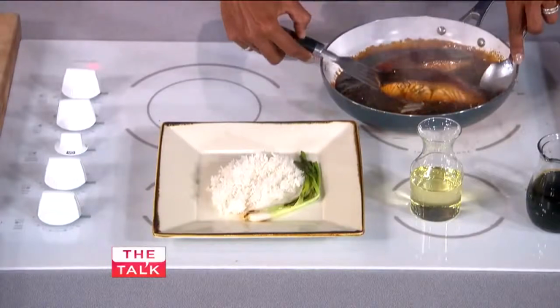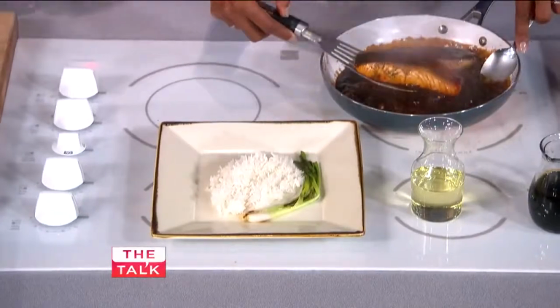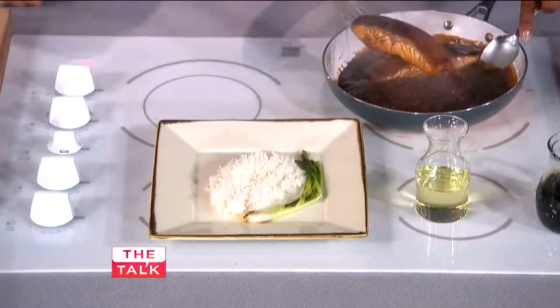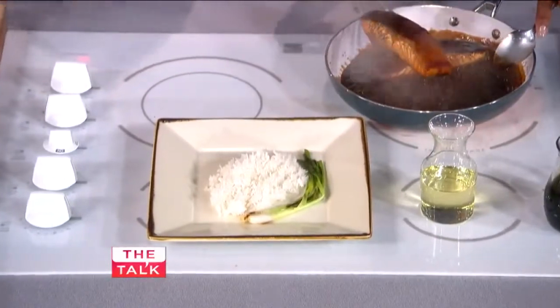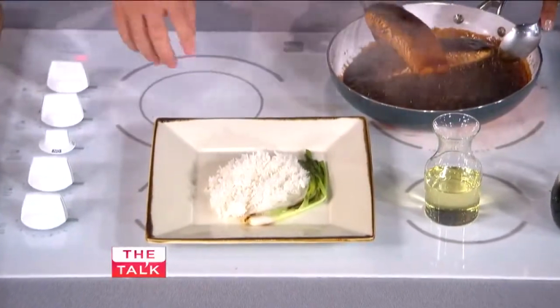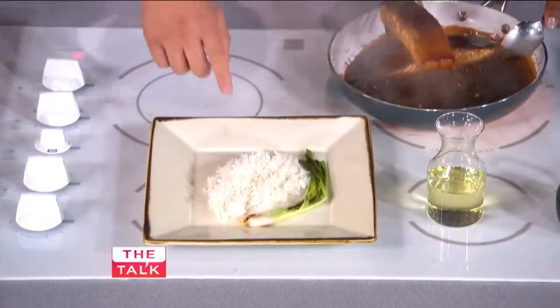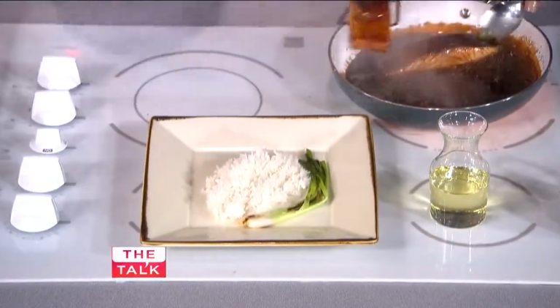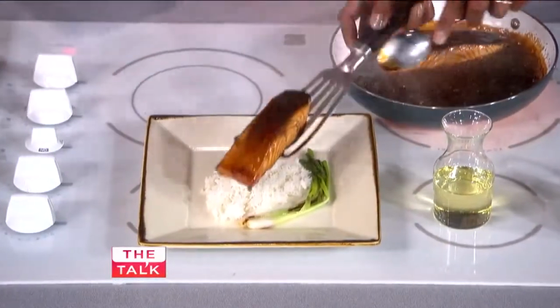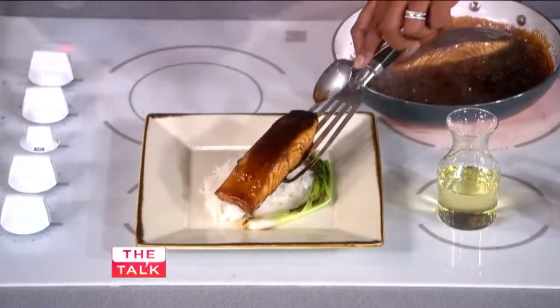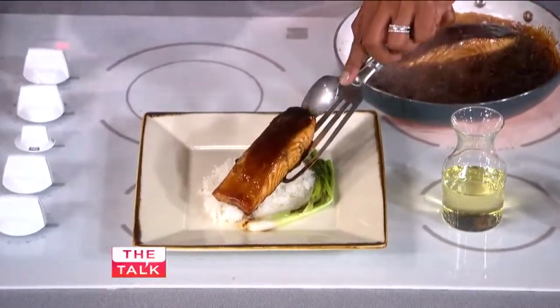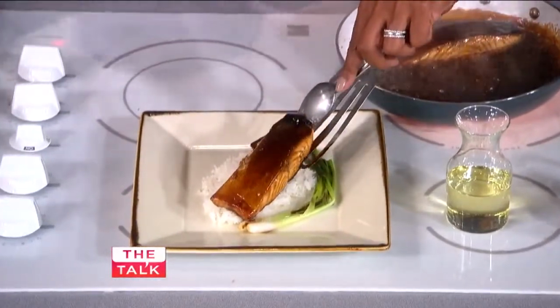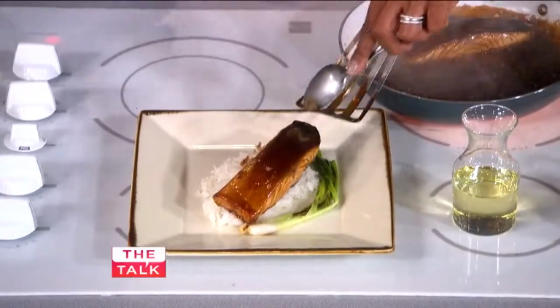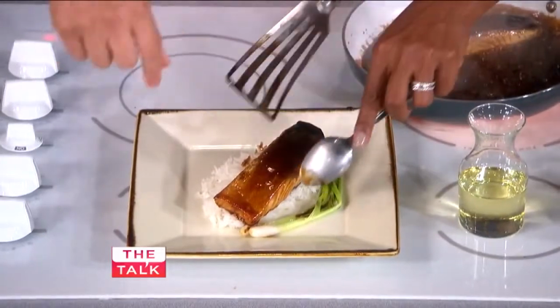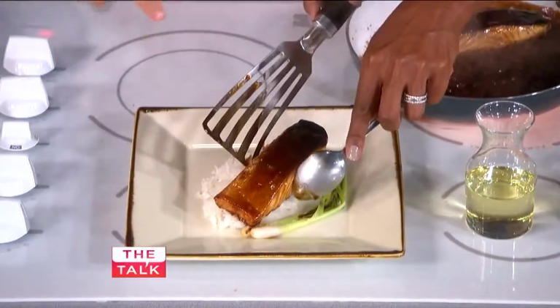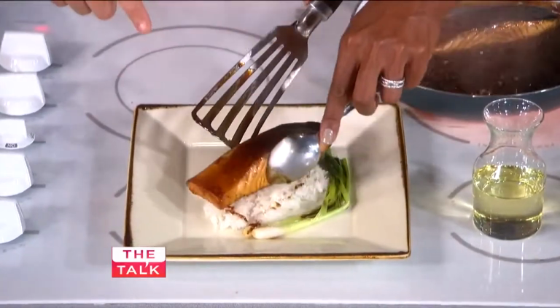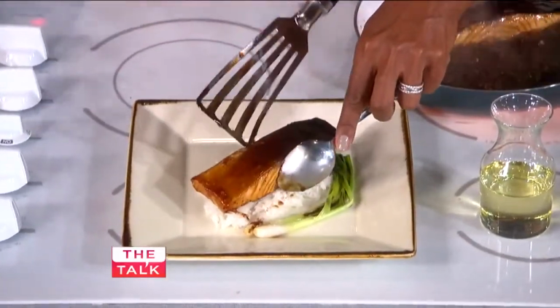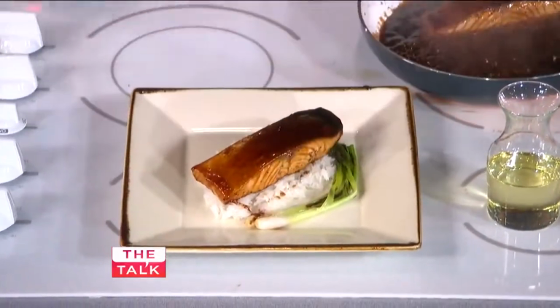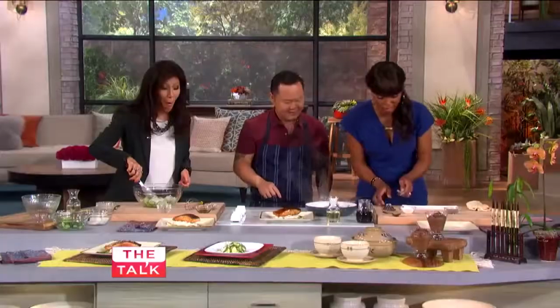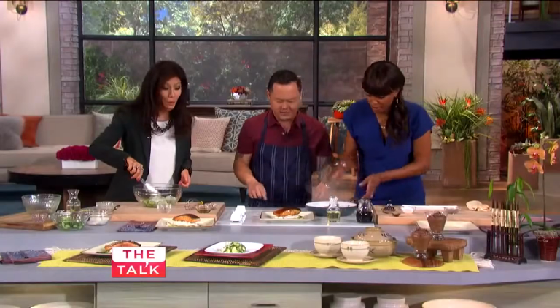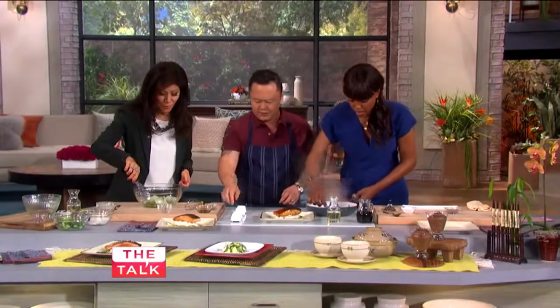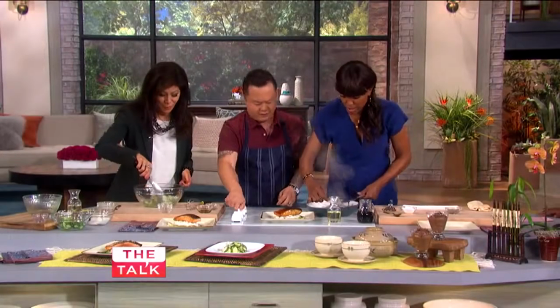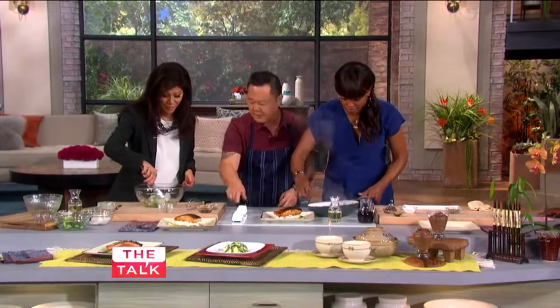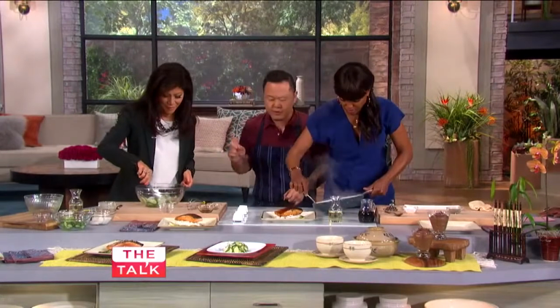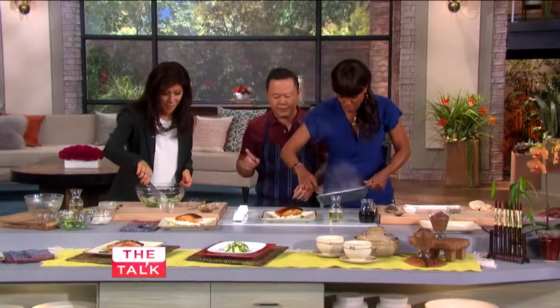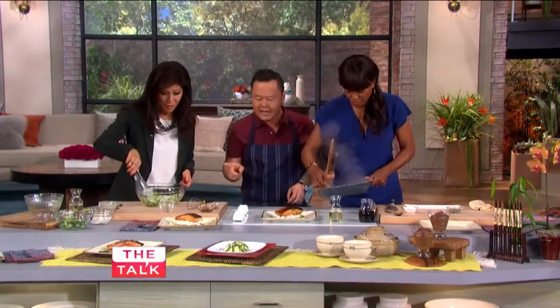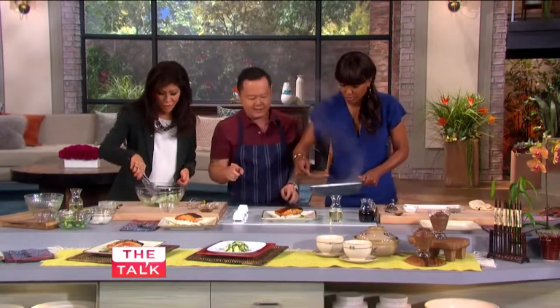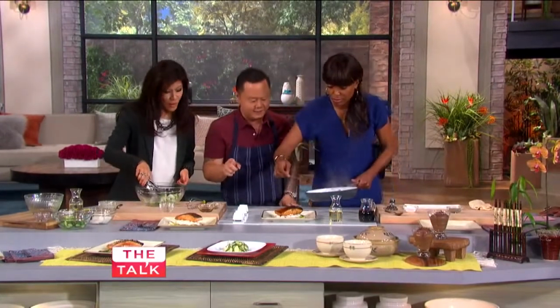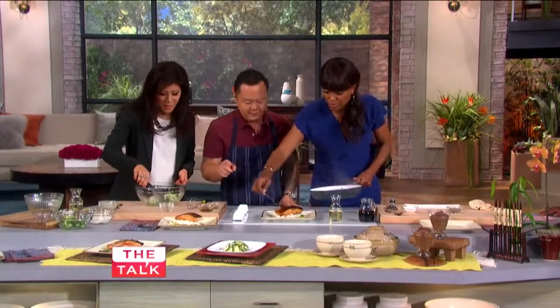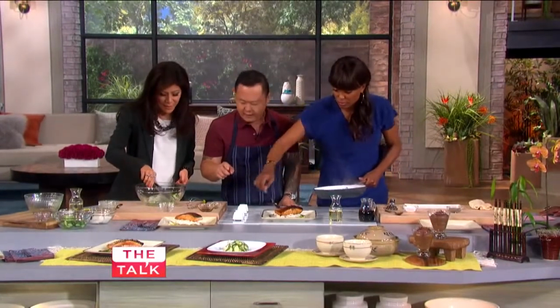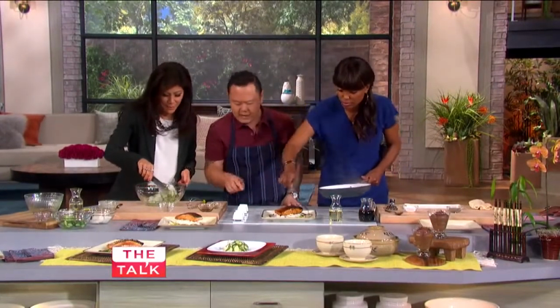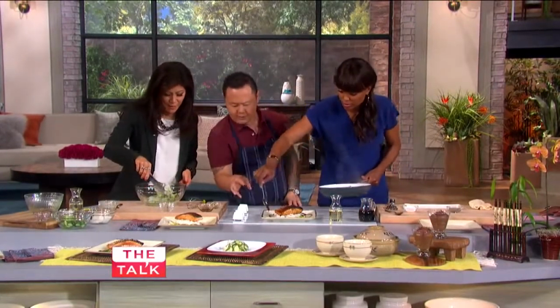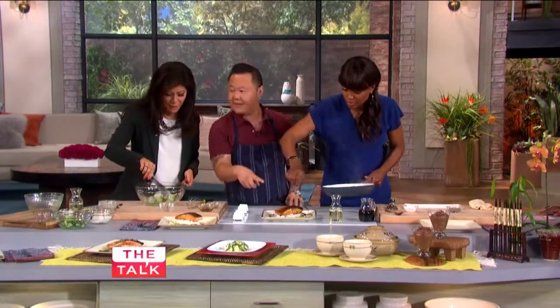I want to chef it up and put a little bit of sauce on it too. Why don't we do that round-the-world presentation? Julie's going to bring the salad. Do I just put it on the same plate? Yeah, look at that — fancy schmancy.